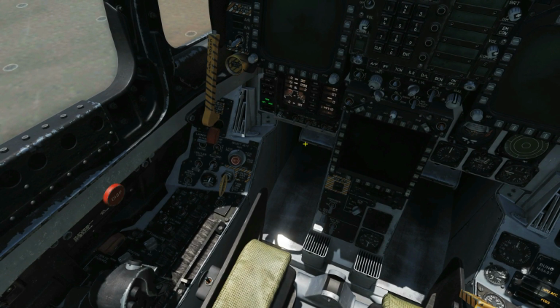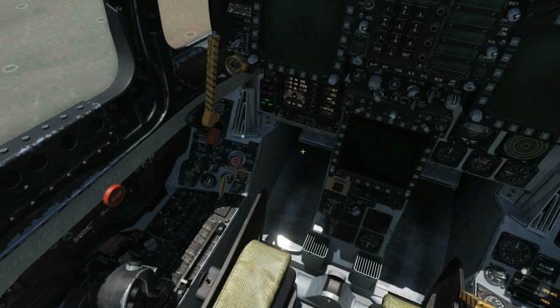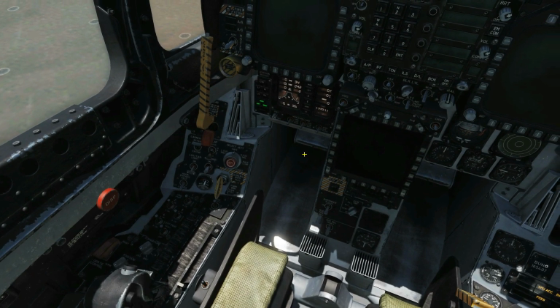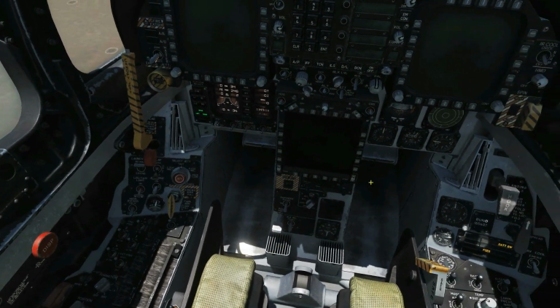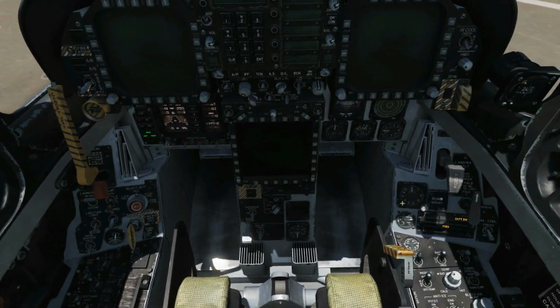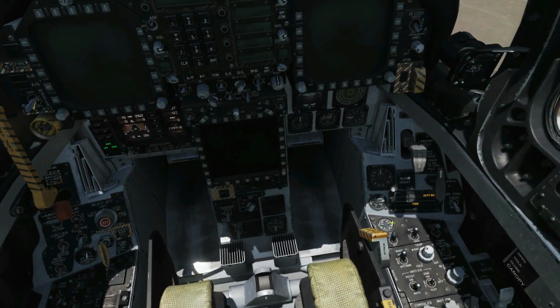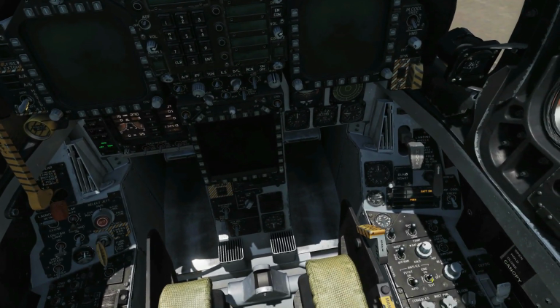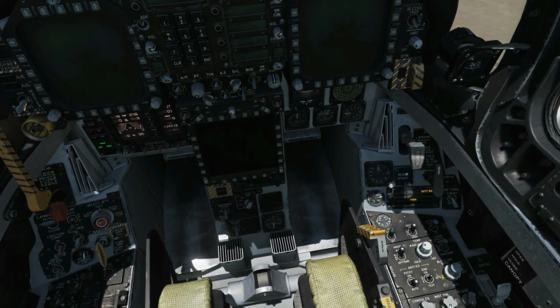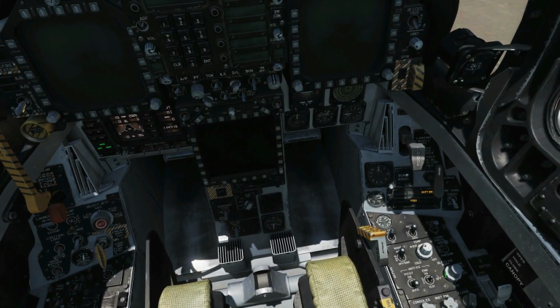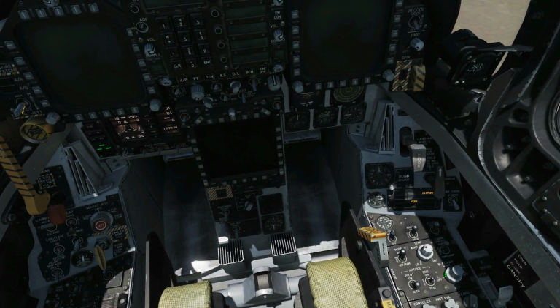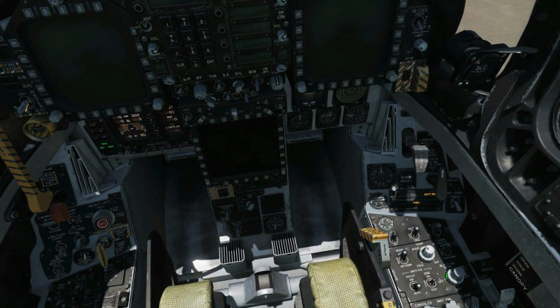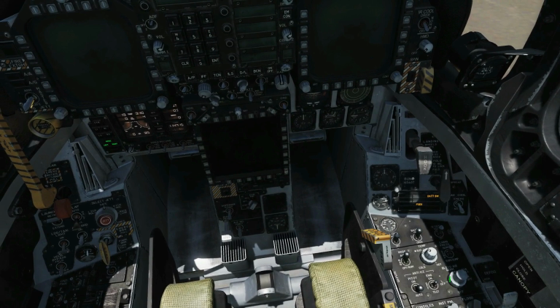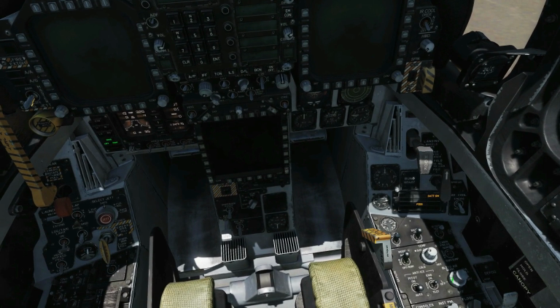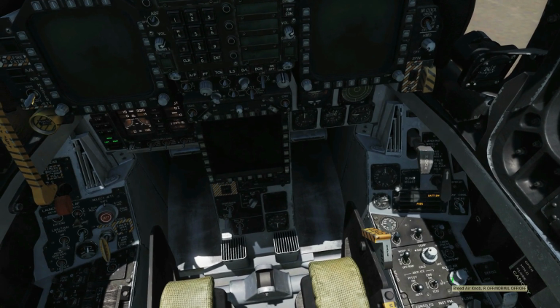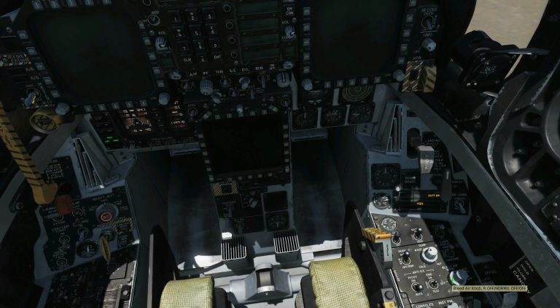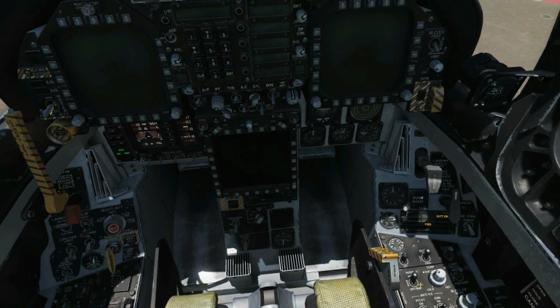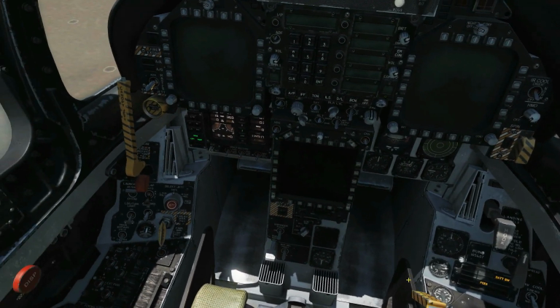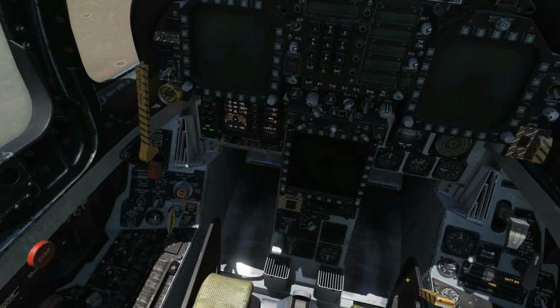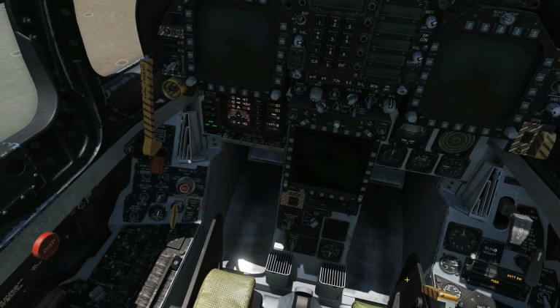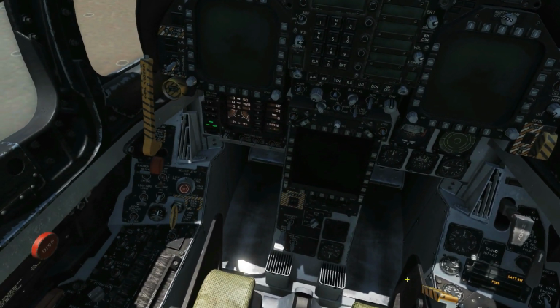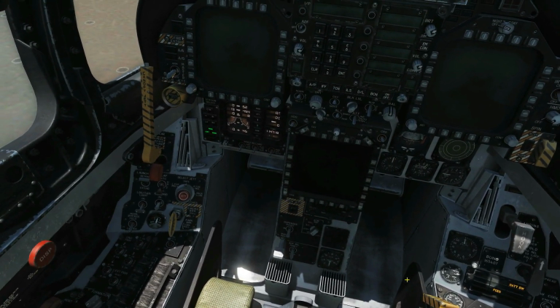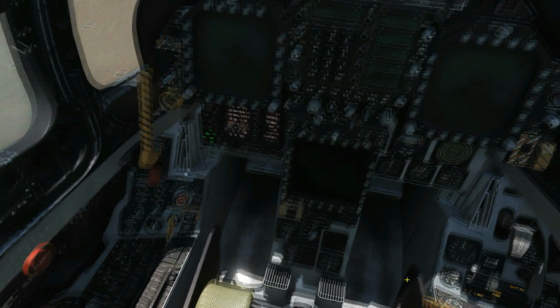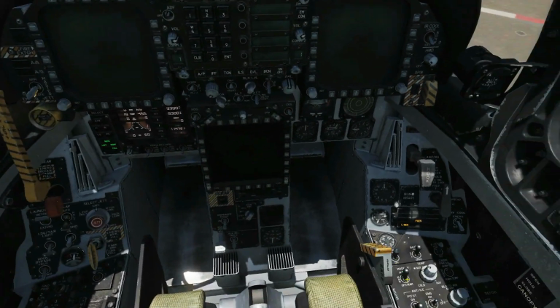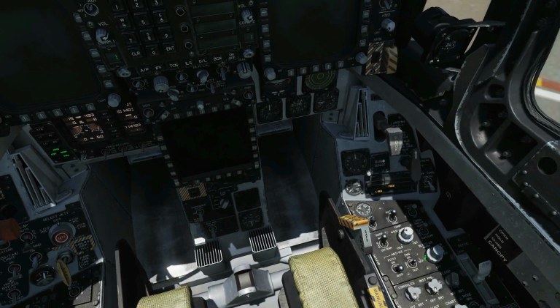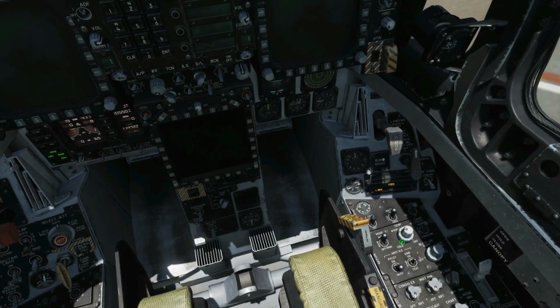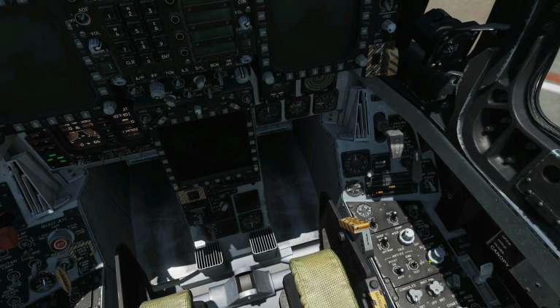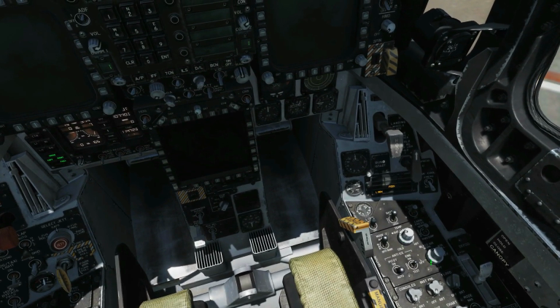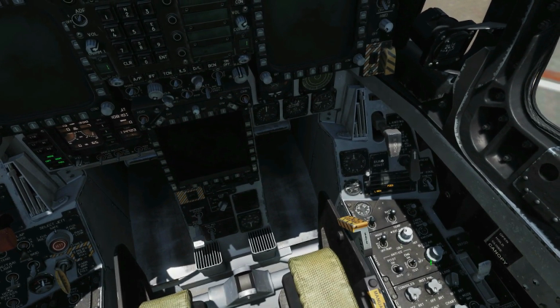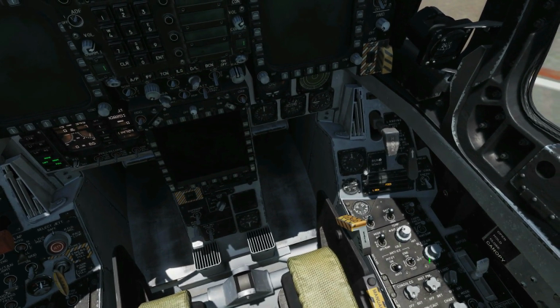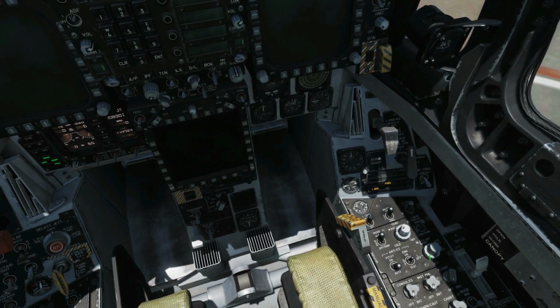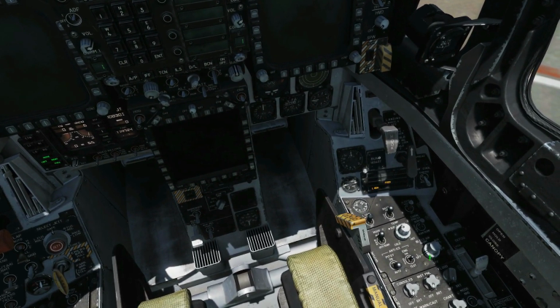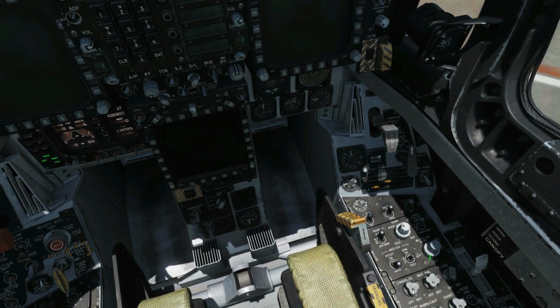Next, we wait until the engine speed reaches 60 RPM. When it does, we perform a full right revolution of the bleed air, which is absolutely essential. Right-click to cycle through.